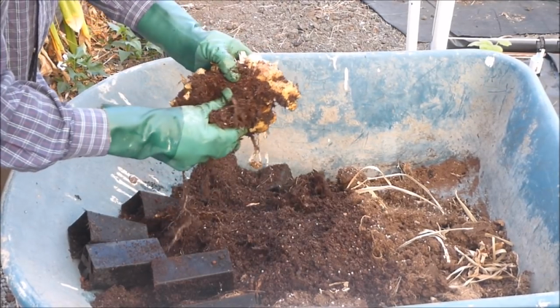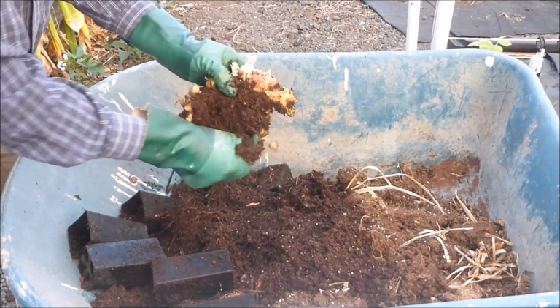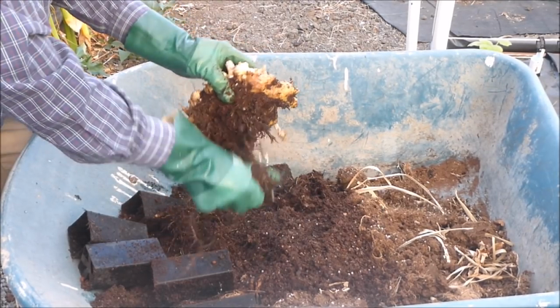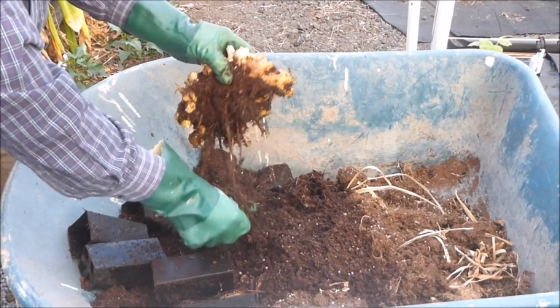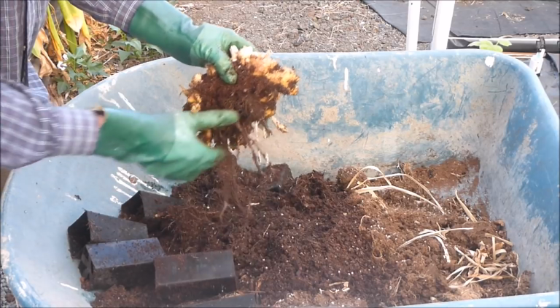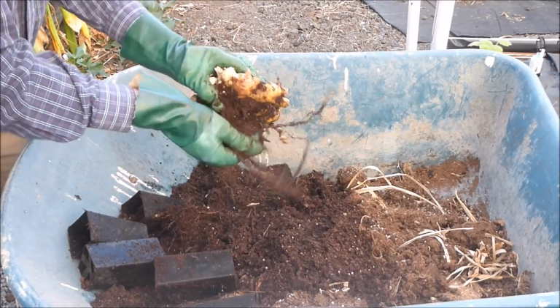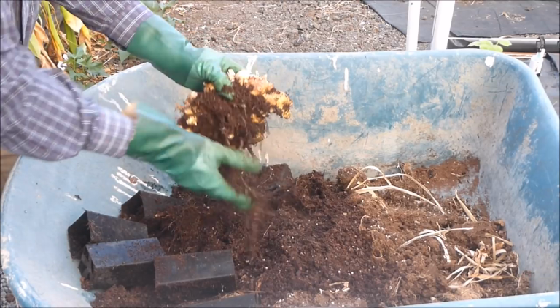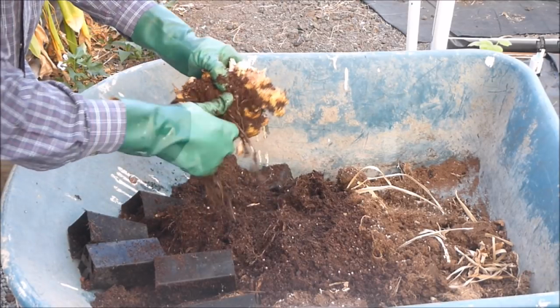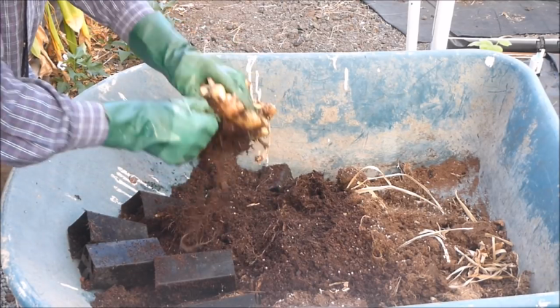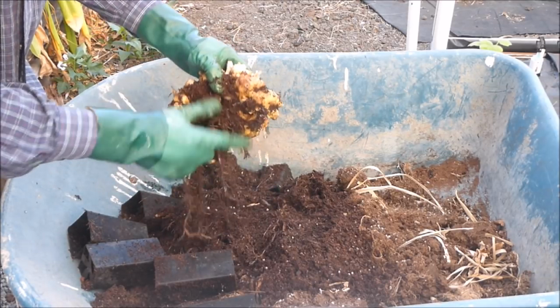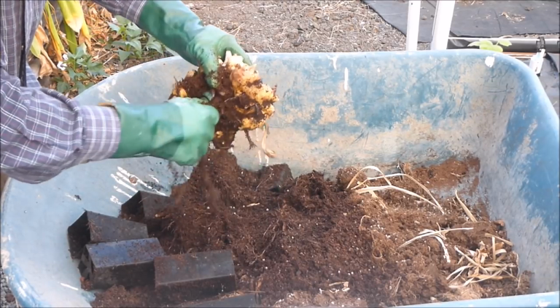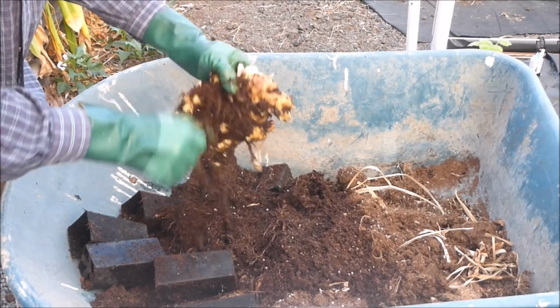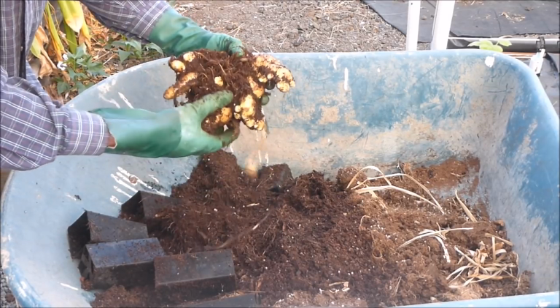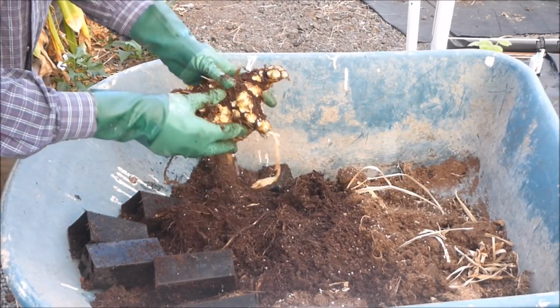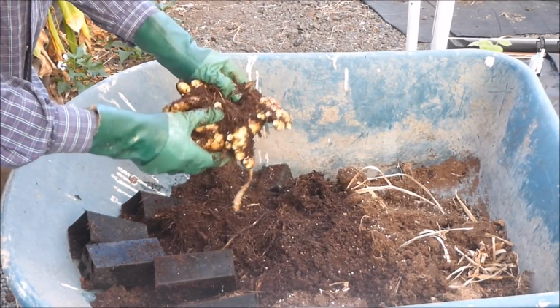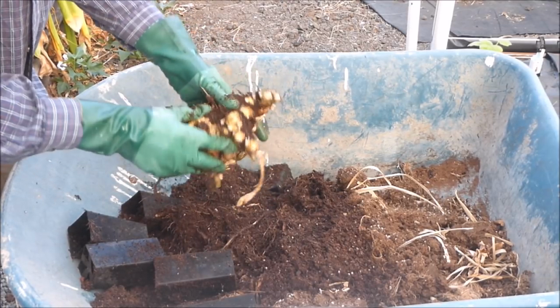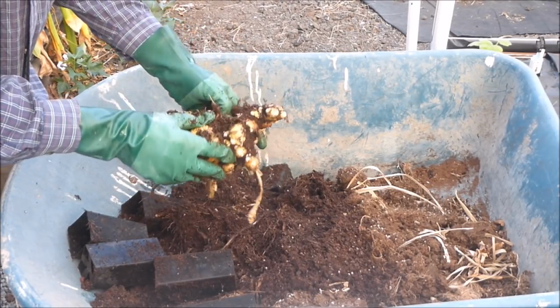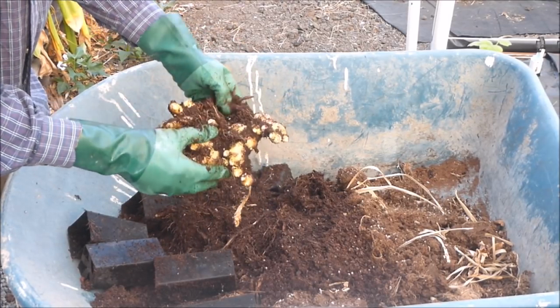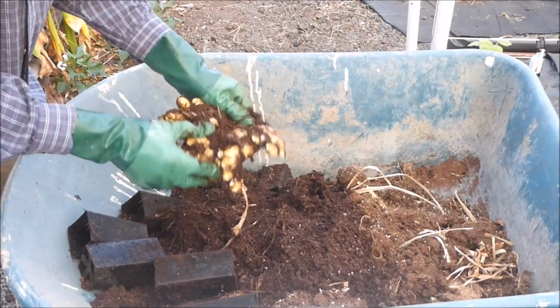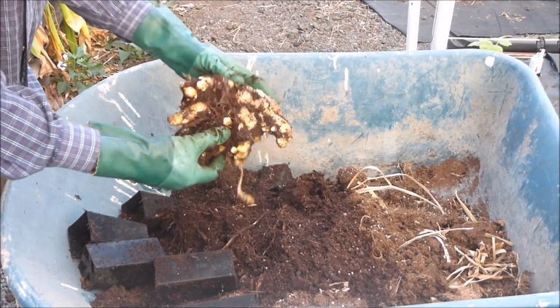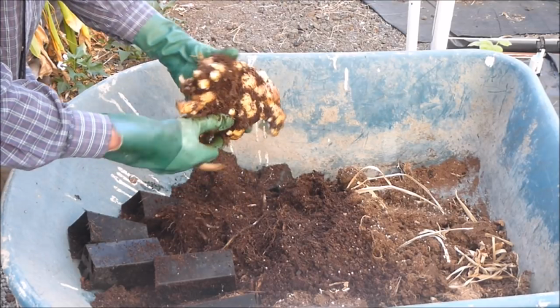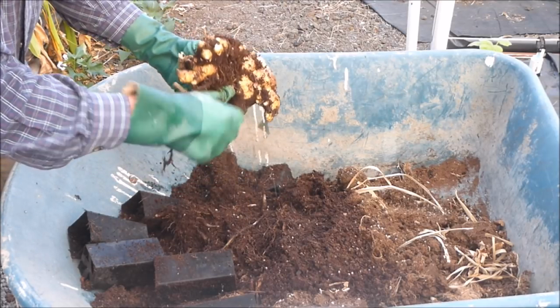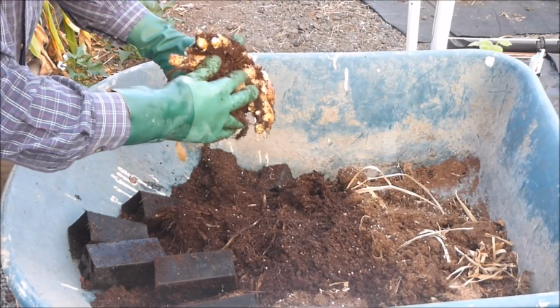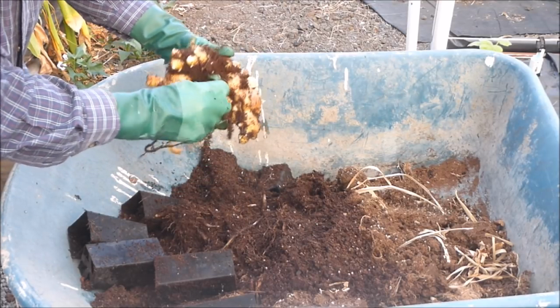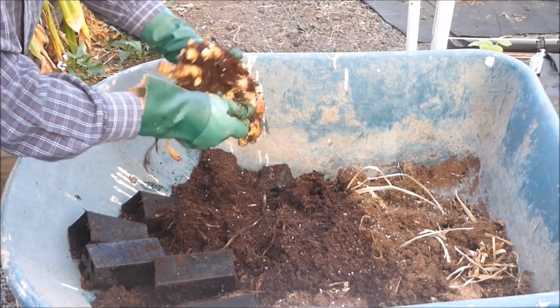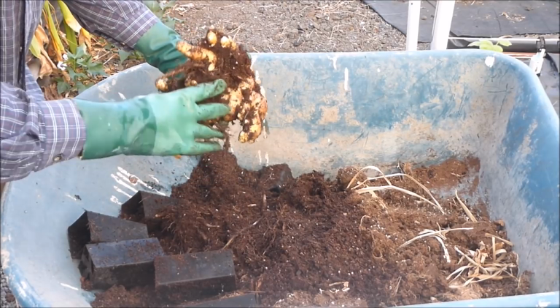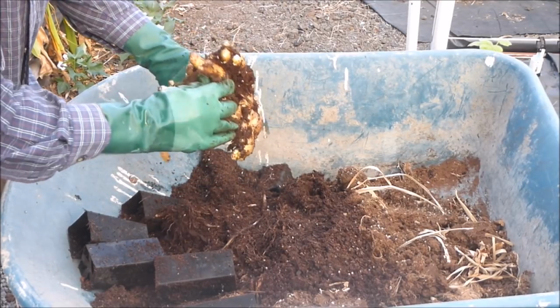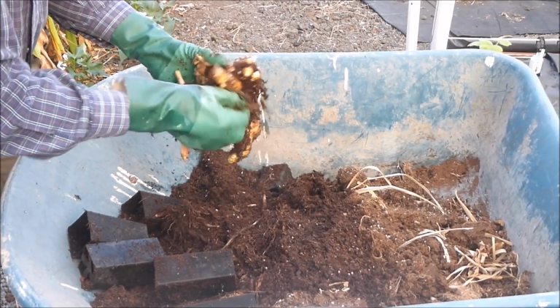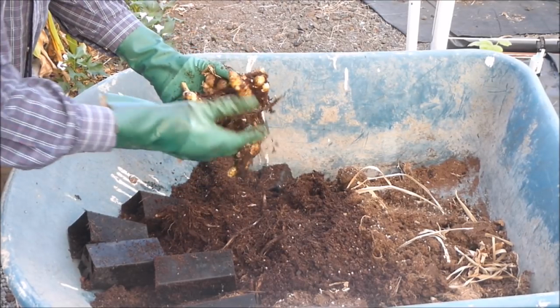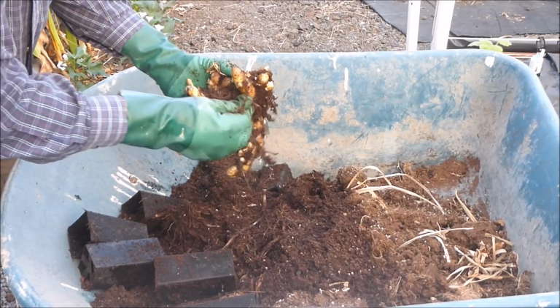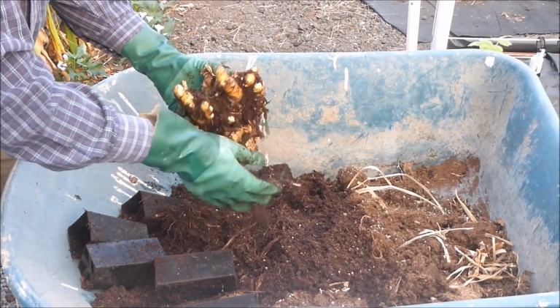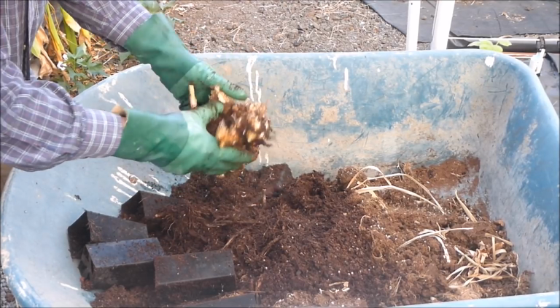The thin roots need to be broken off. And finally, we end up with a clump of ginger rhizomes.